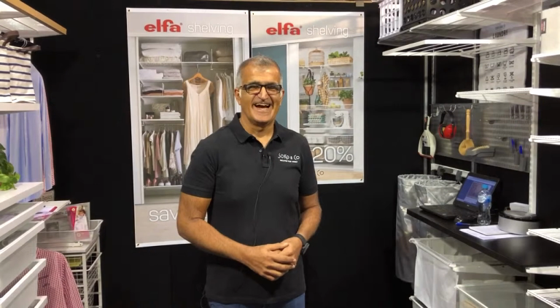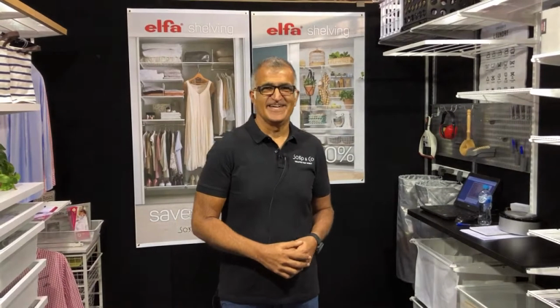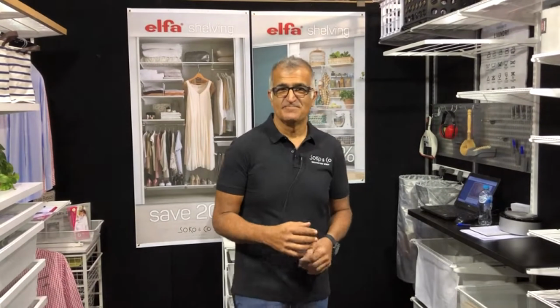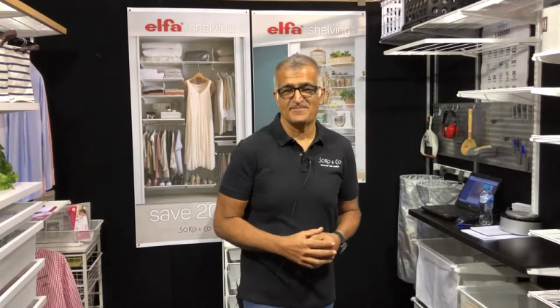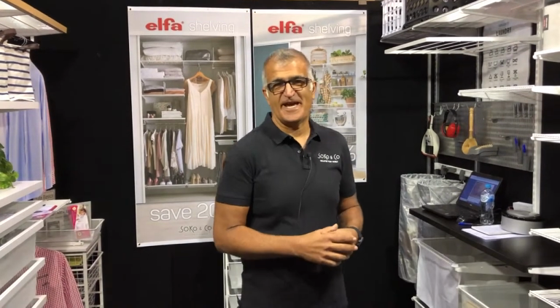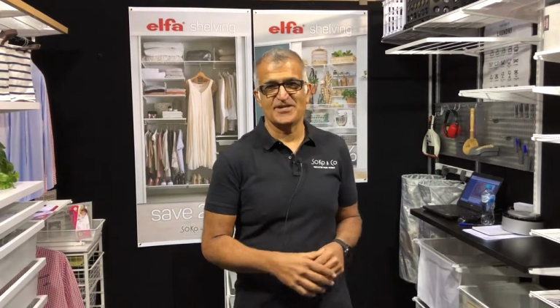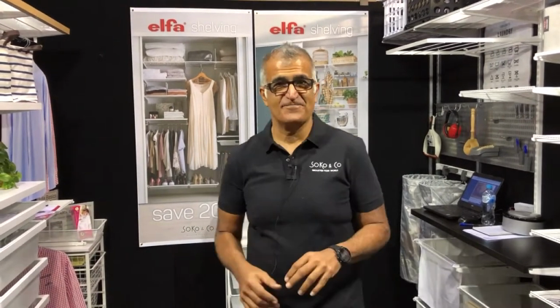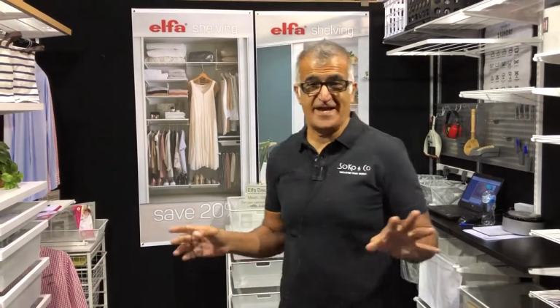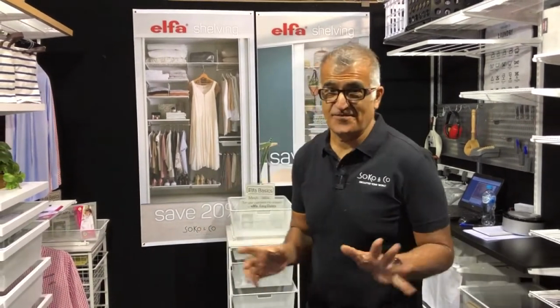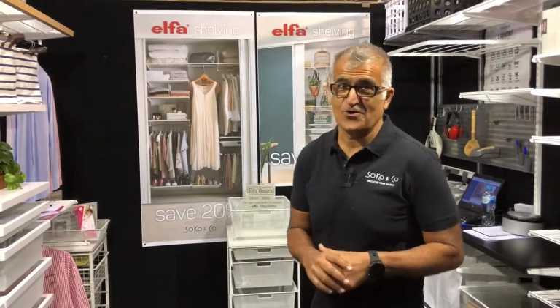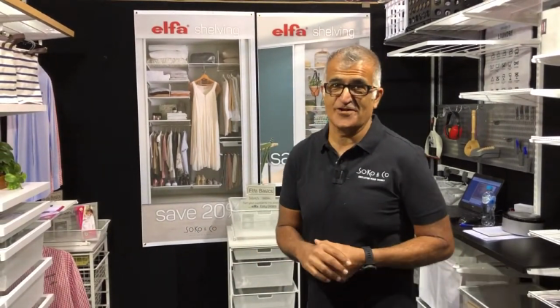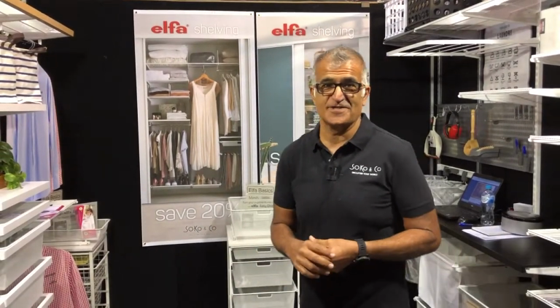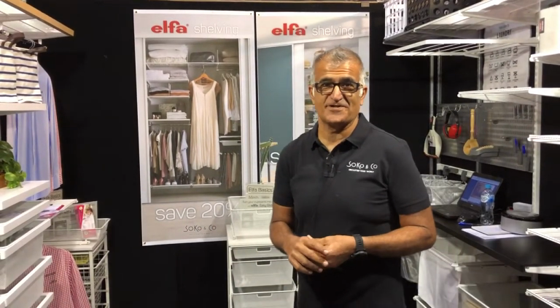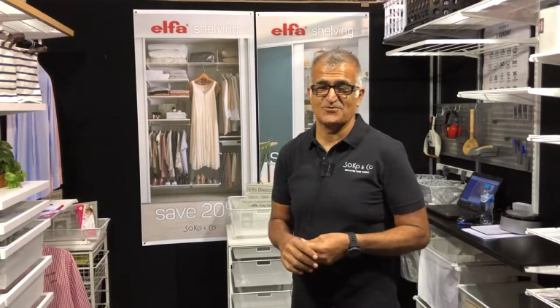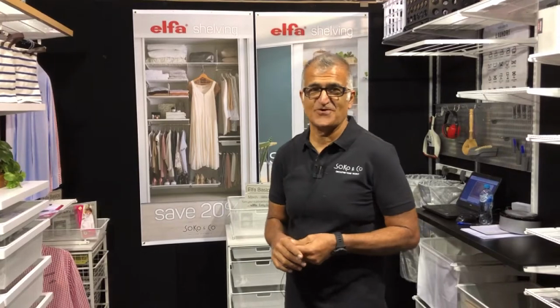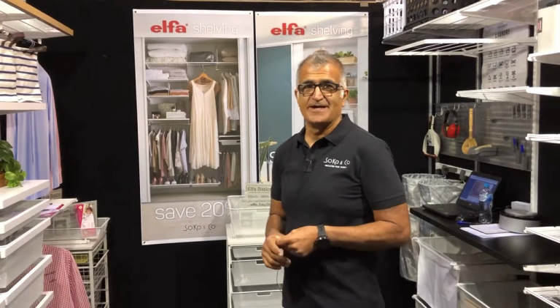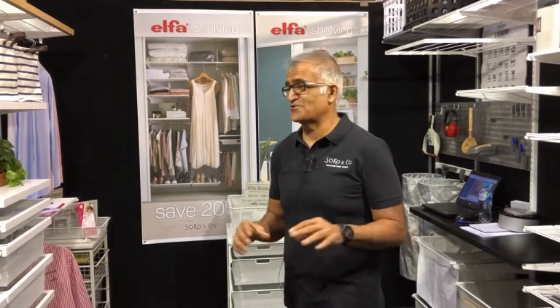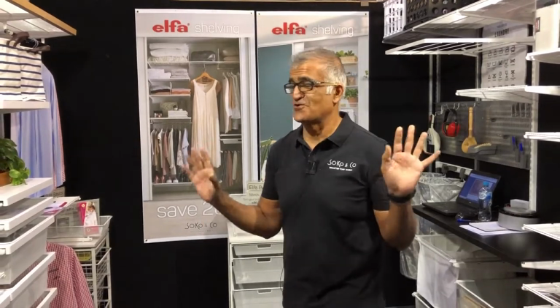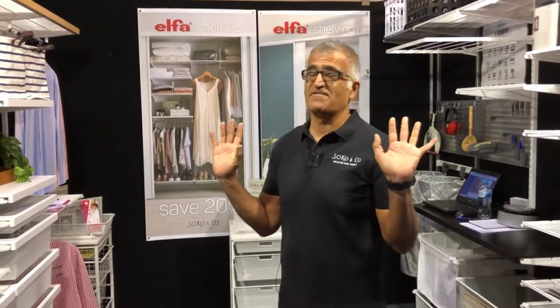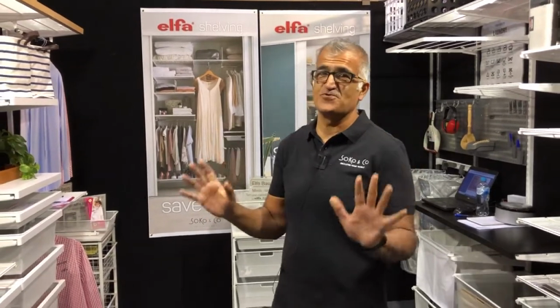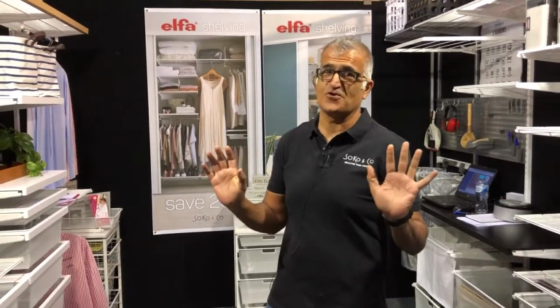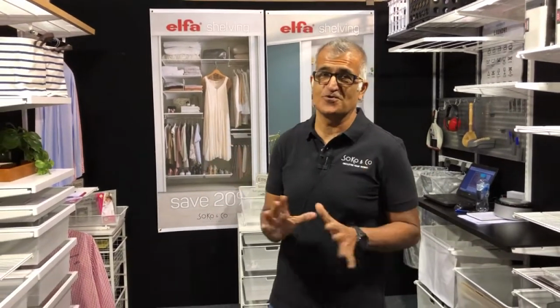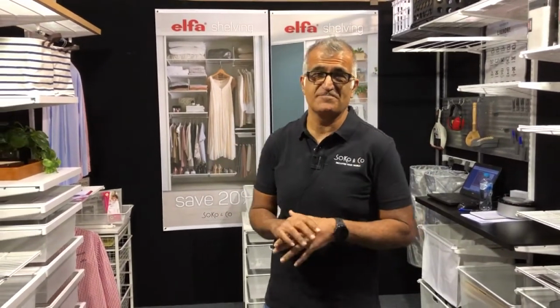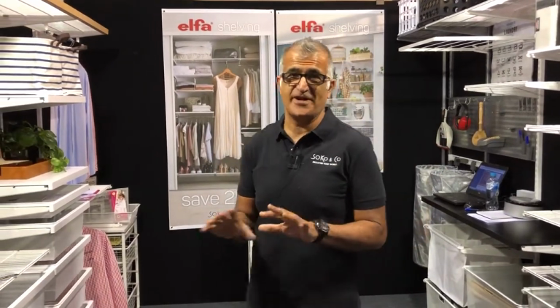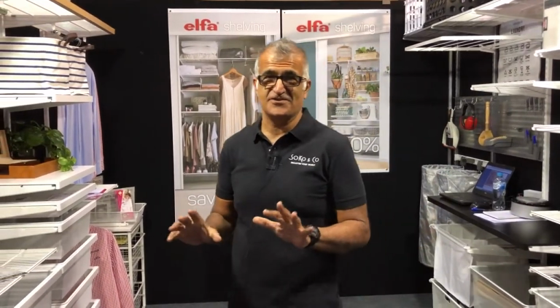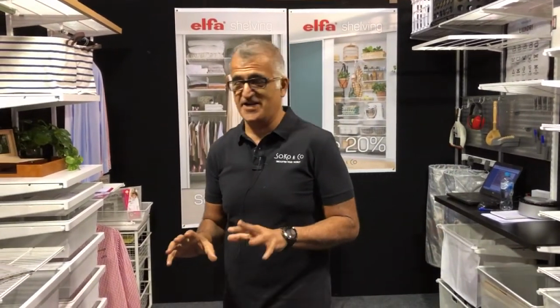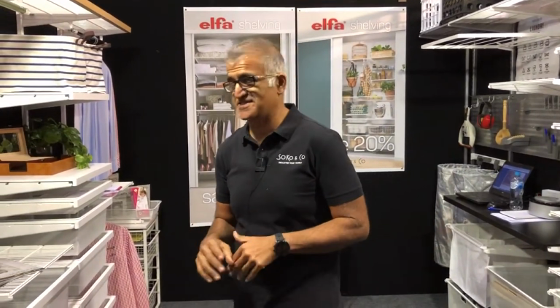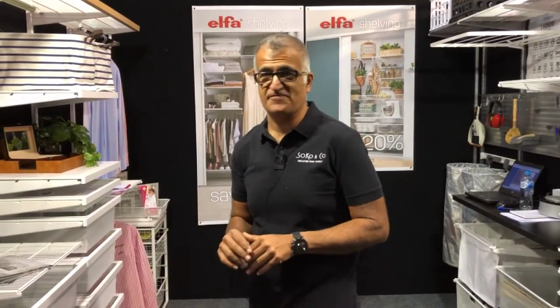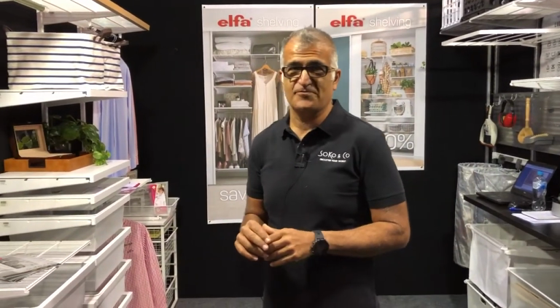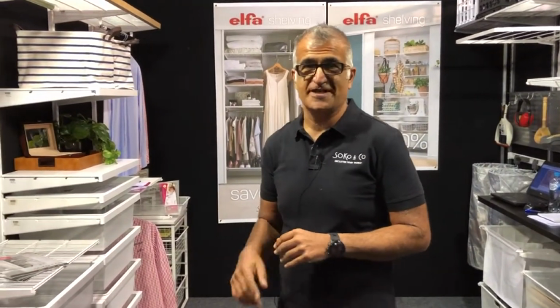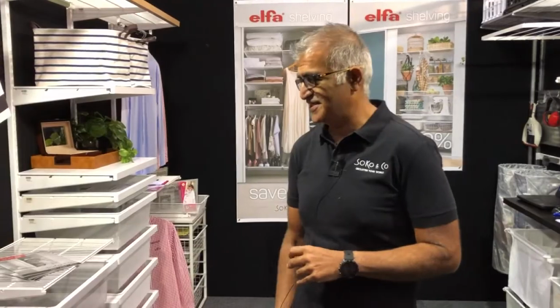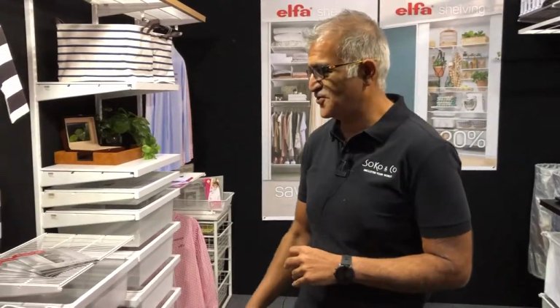Hi, my name is Mahesh. I'm from SoCo & Co at the Perth Home Show. I want to show you a few cool, brilliant new ideas that we've come up with at the show.